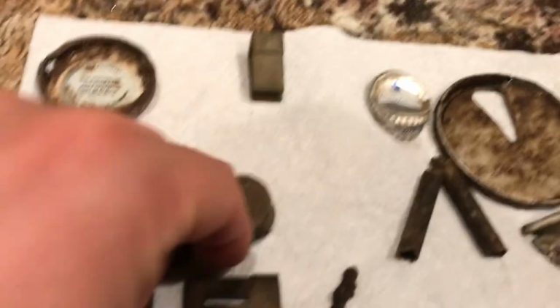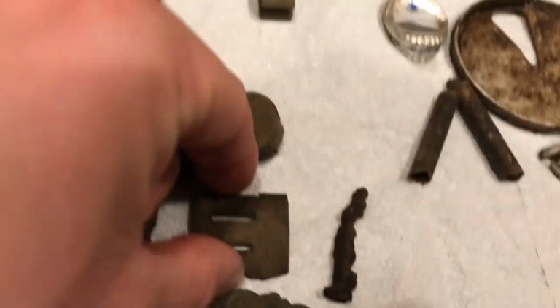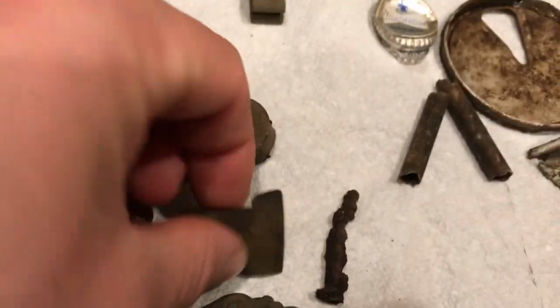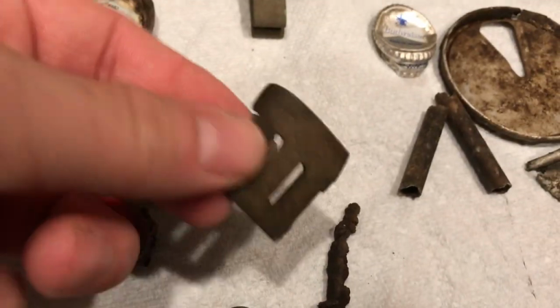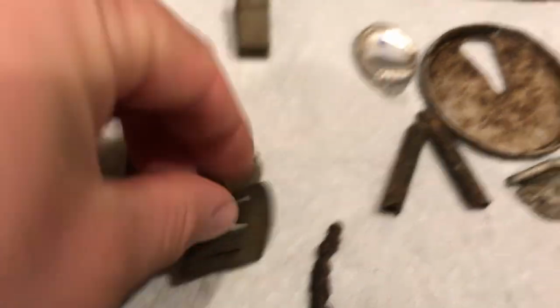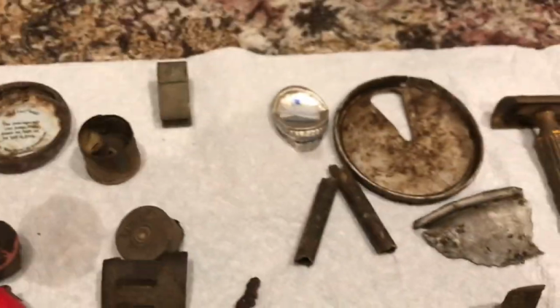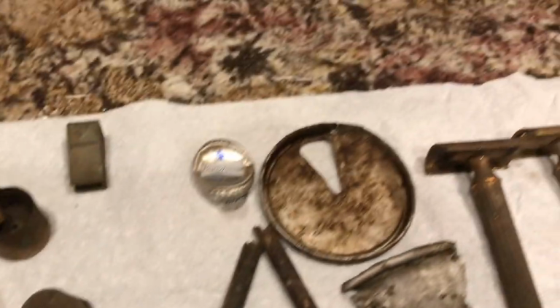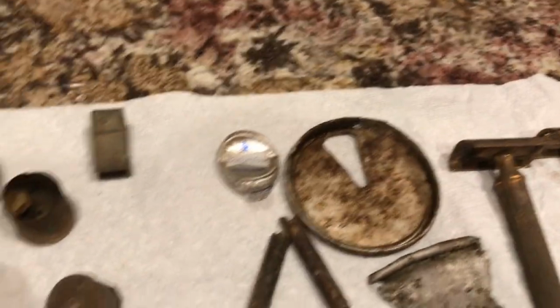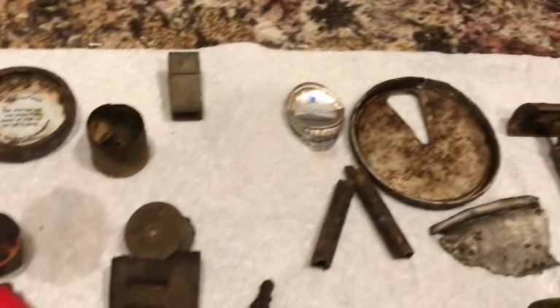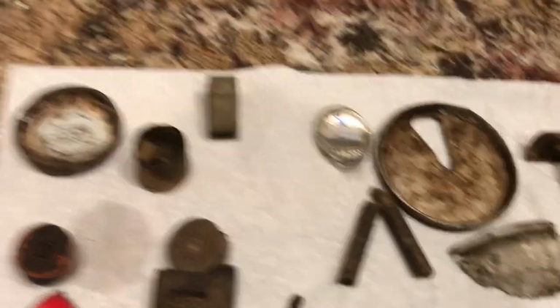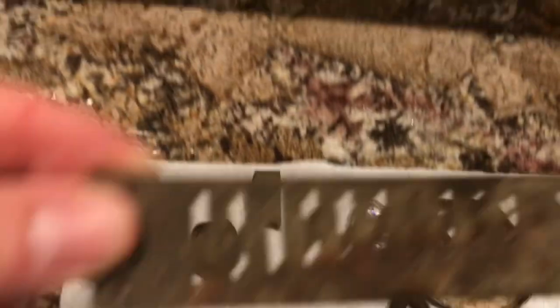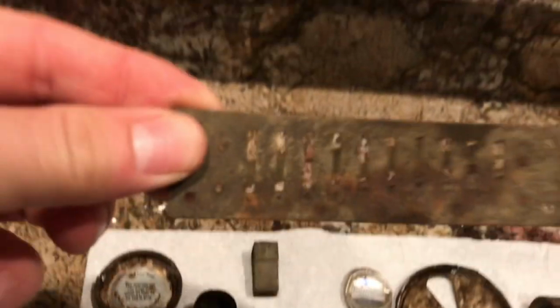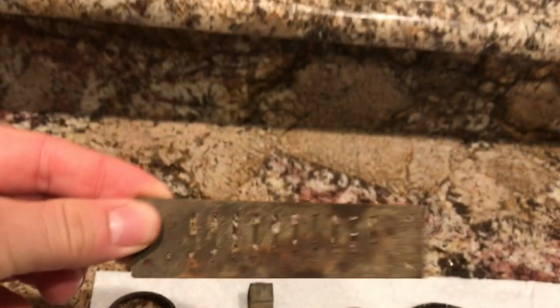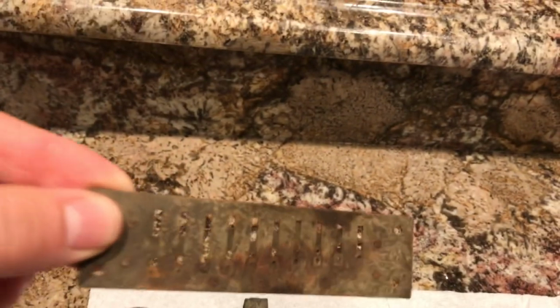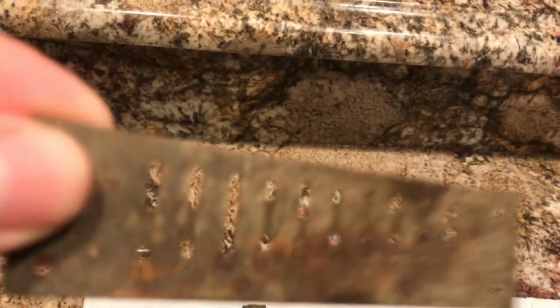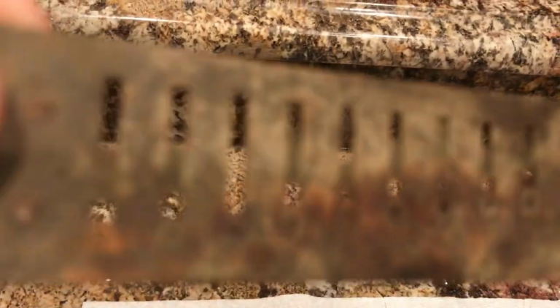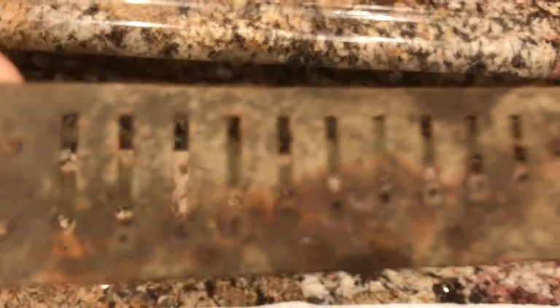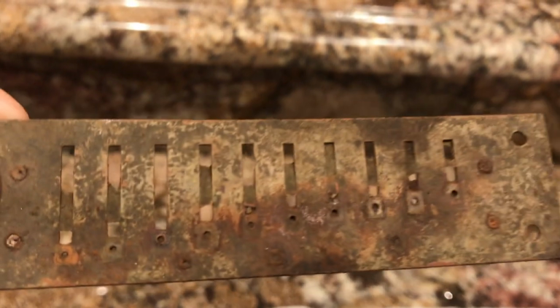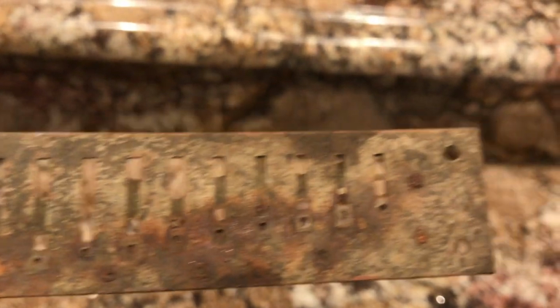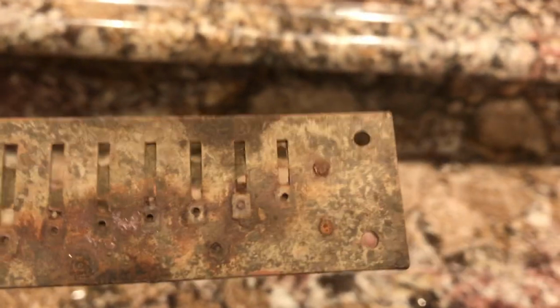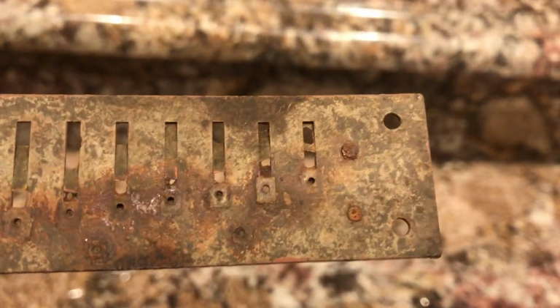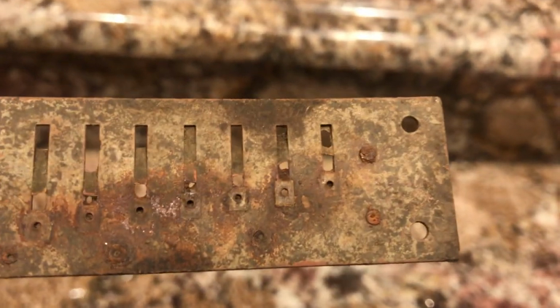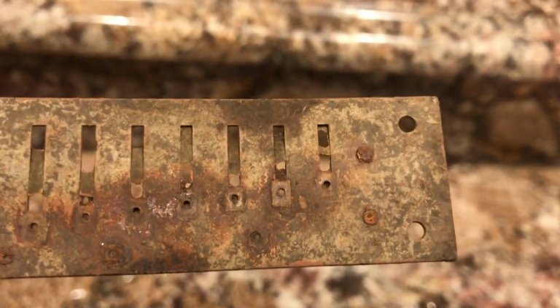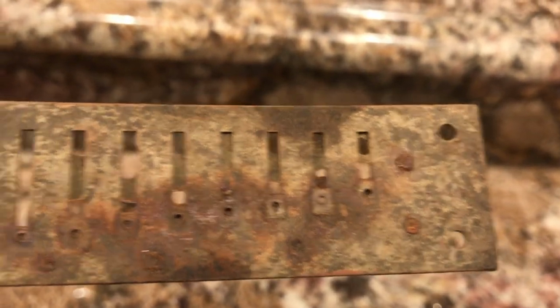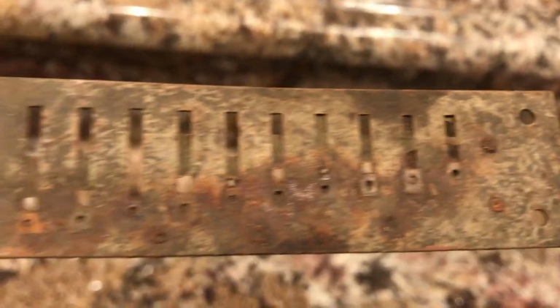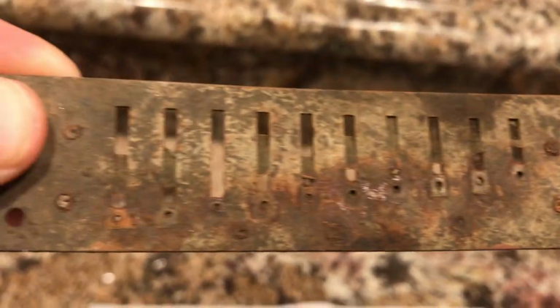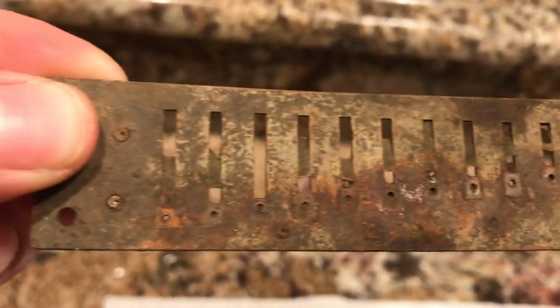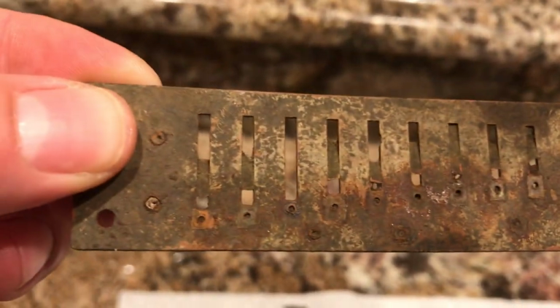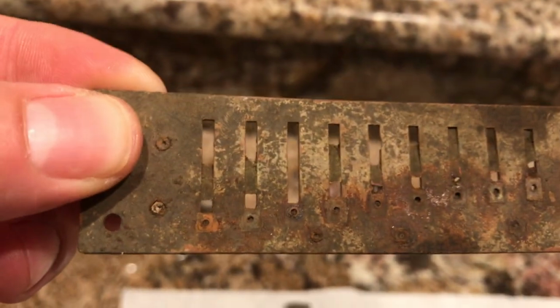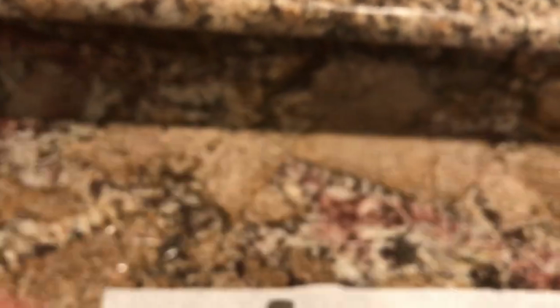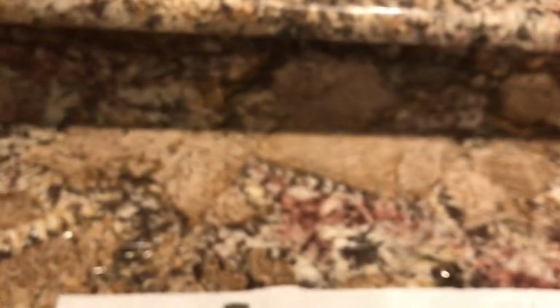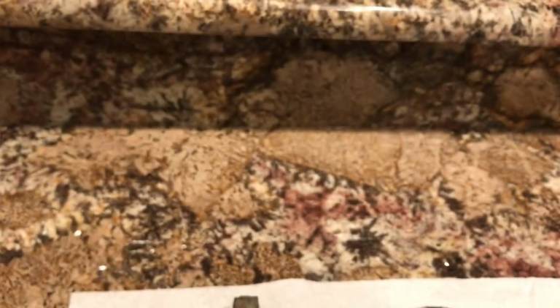One nail, another part of a harmonica — found the other part of a harmonica too. You can see how it goes from the high tones to the deep tones. Pretty cool.